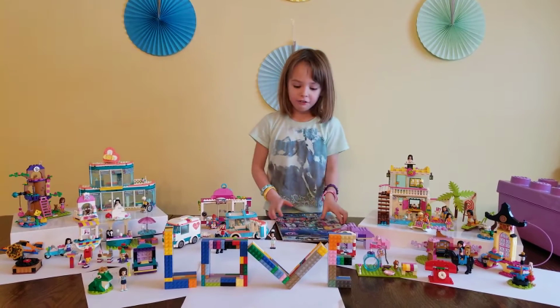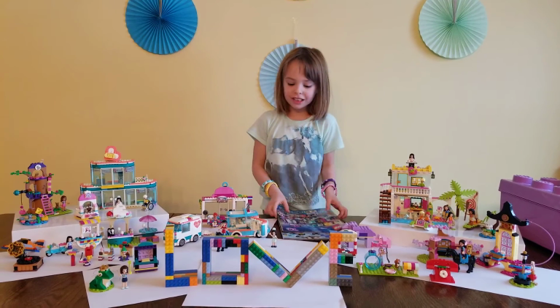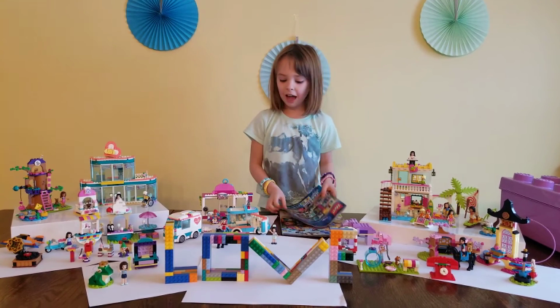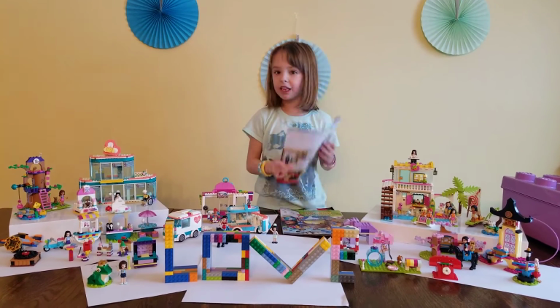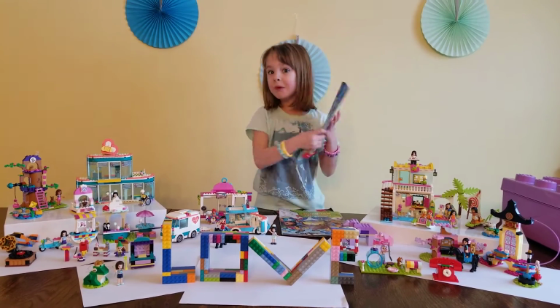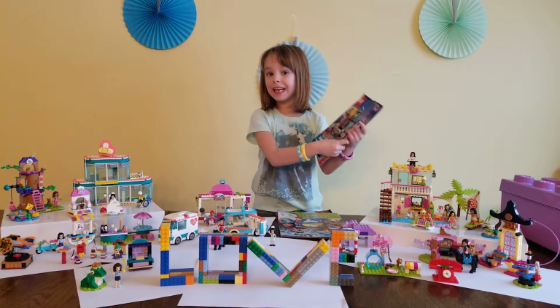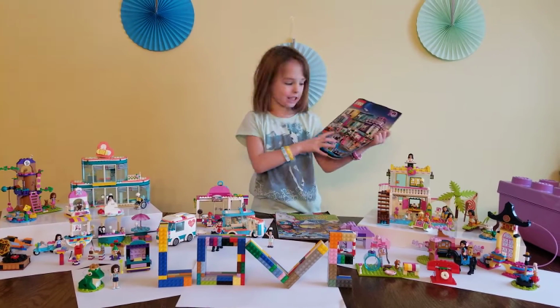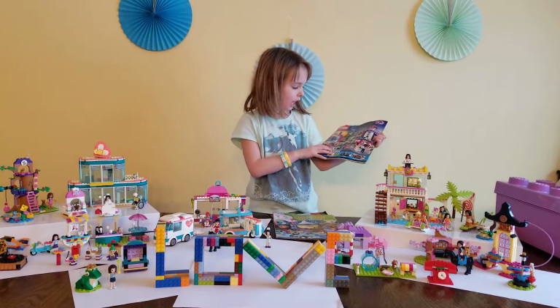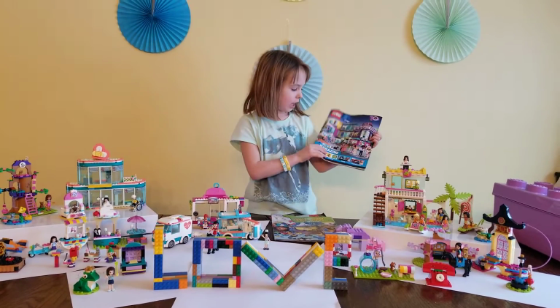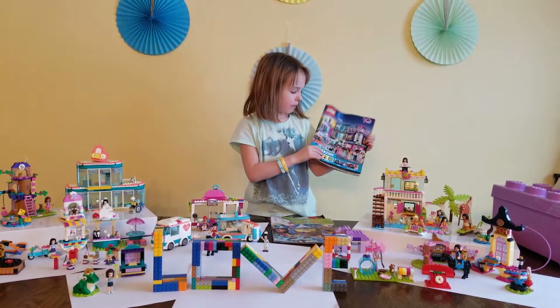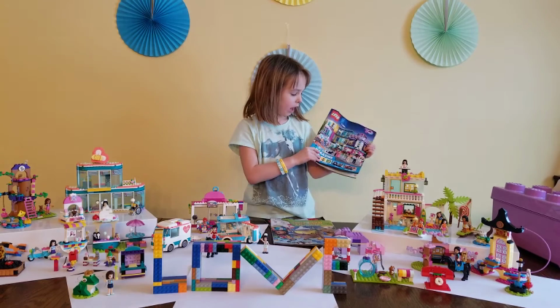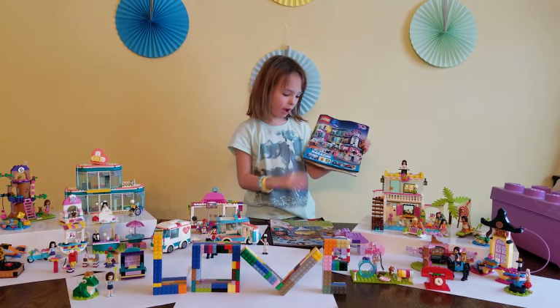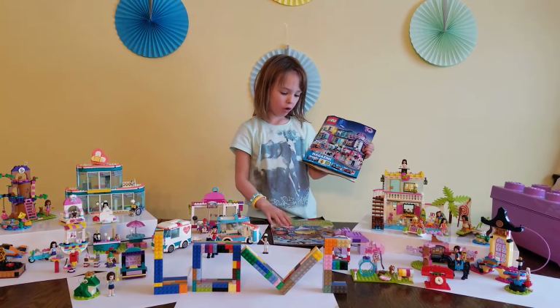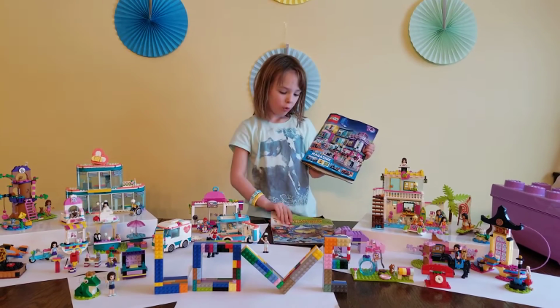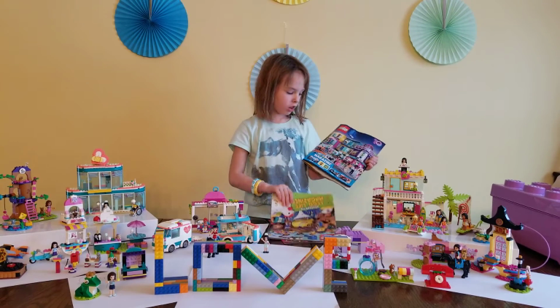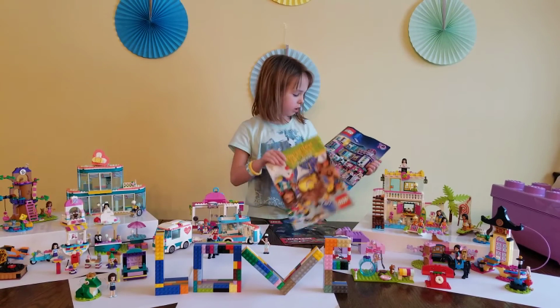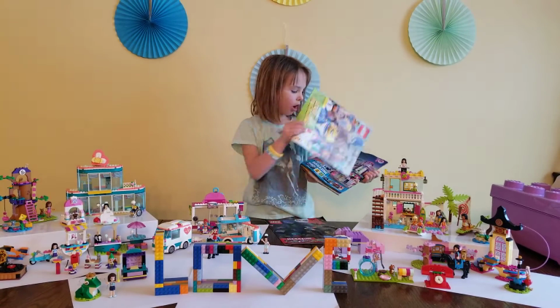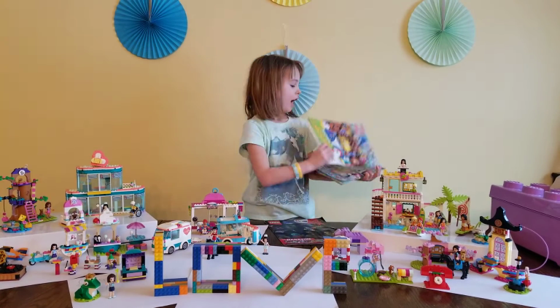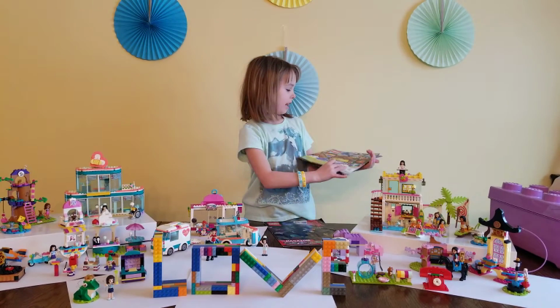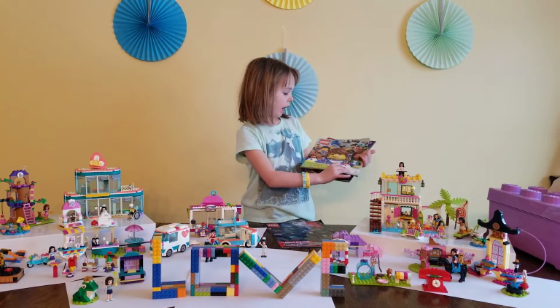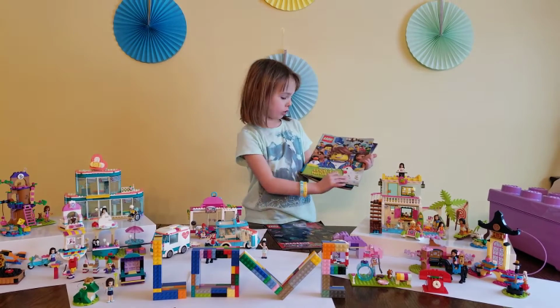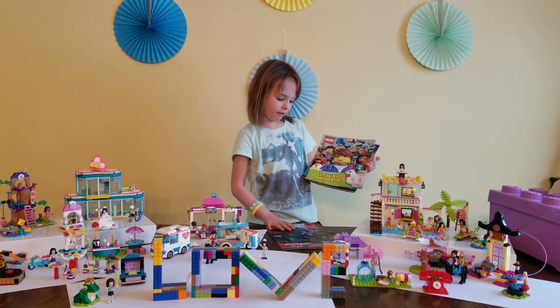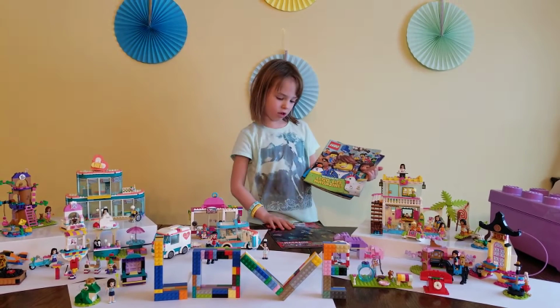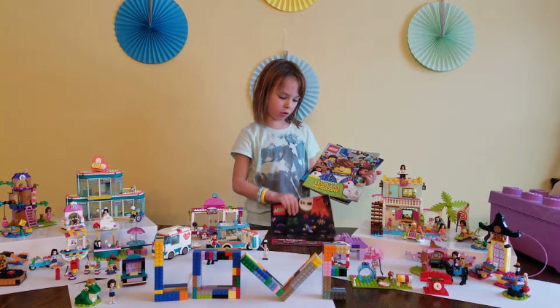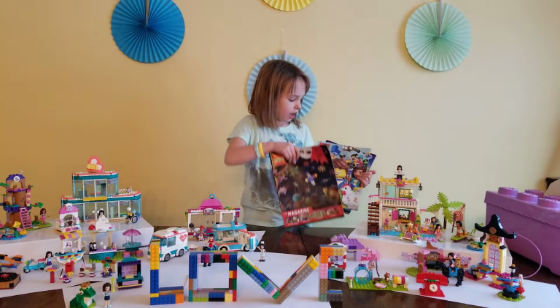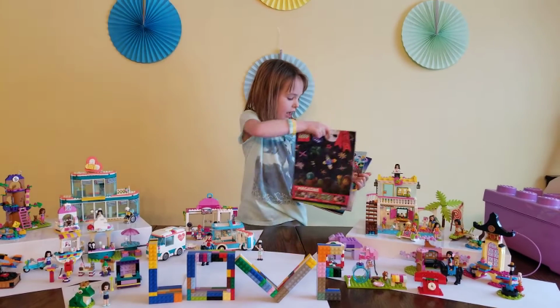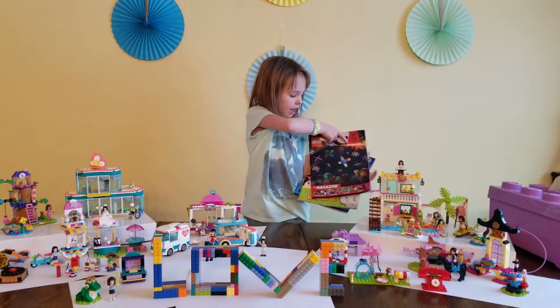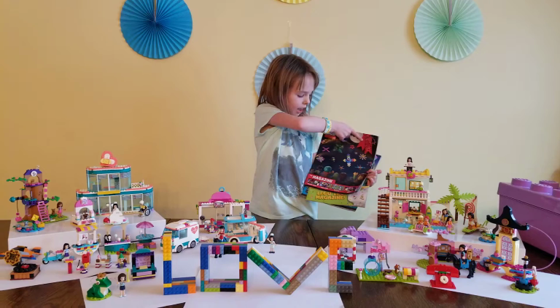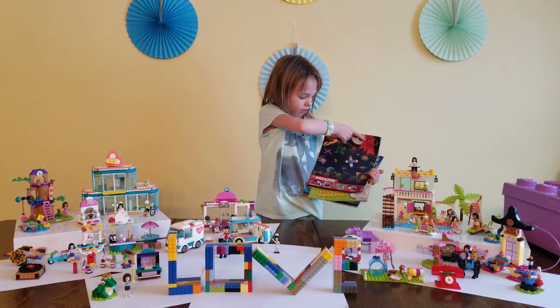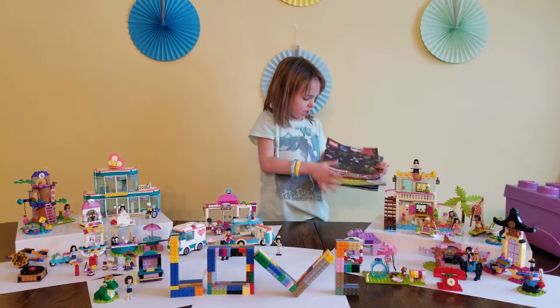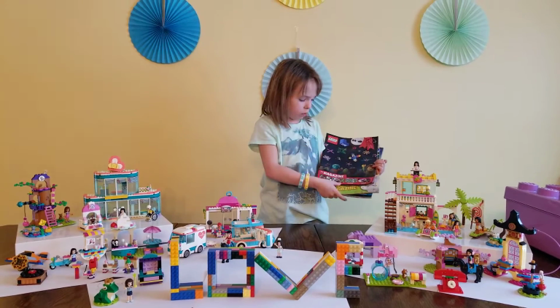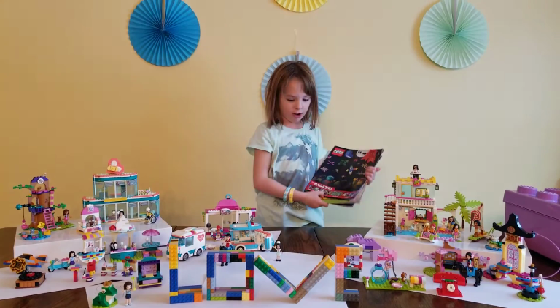First I have these magazines I get in the mail. I have this one, and then I also have this one, and then I have this one.